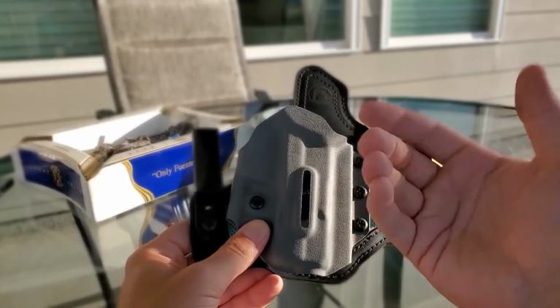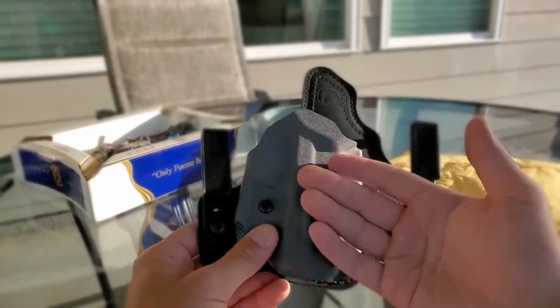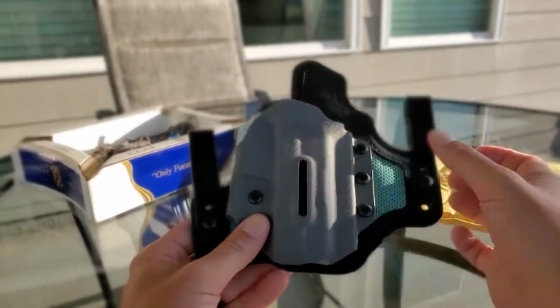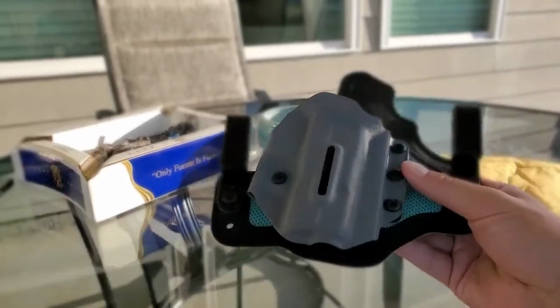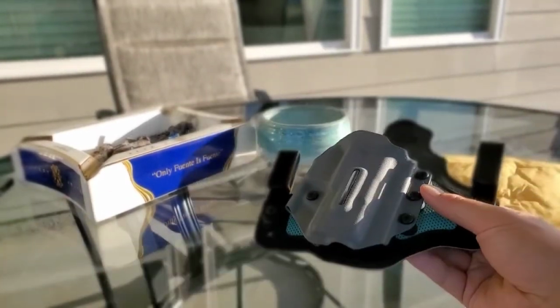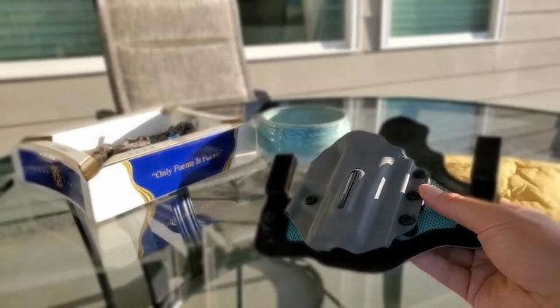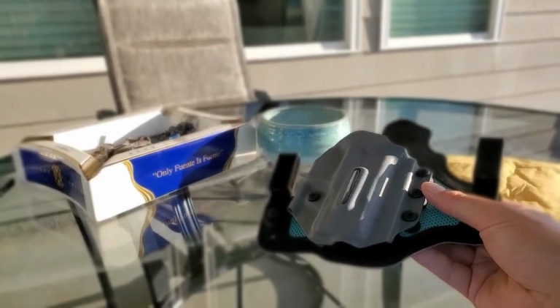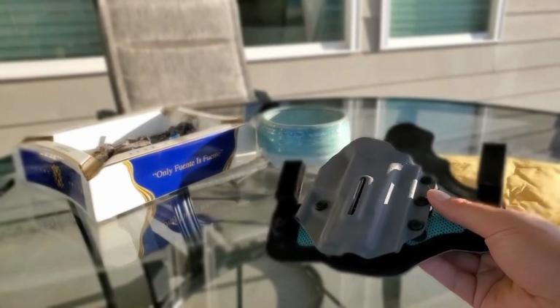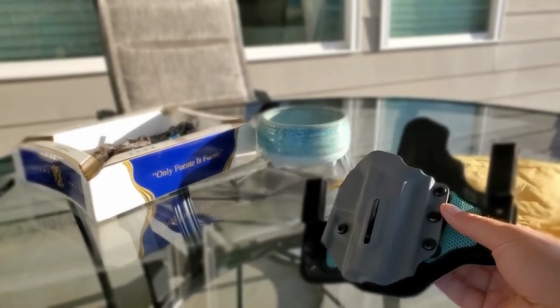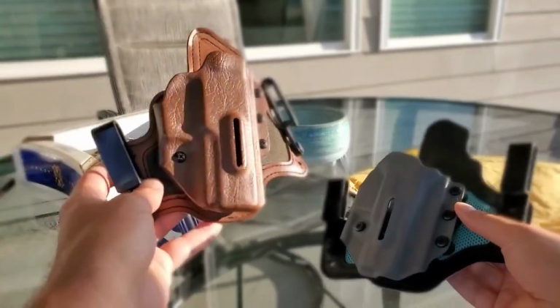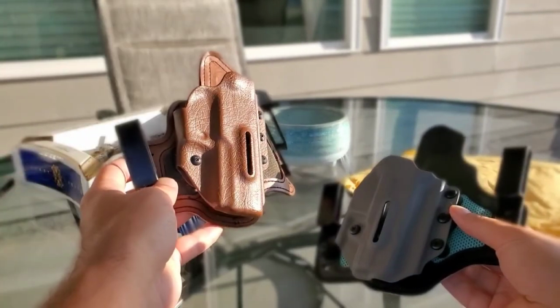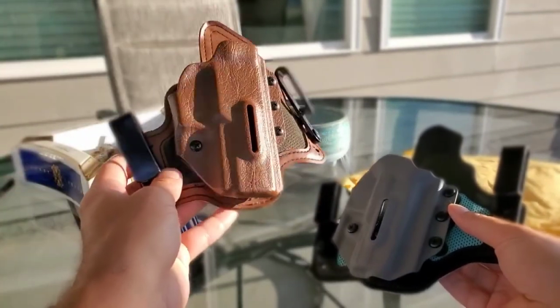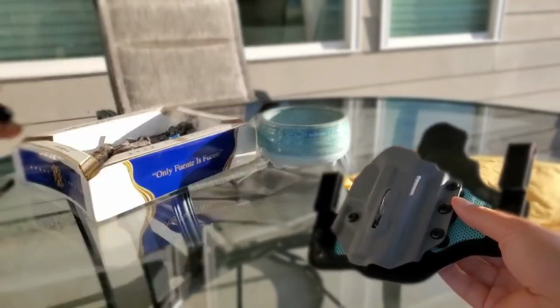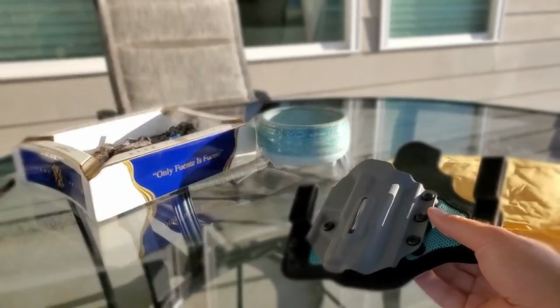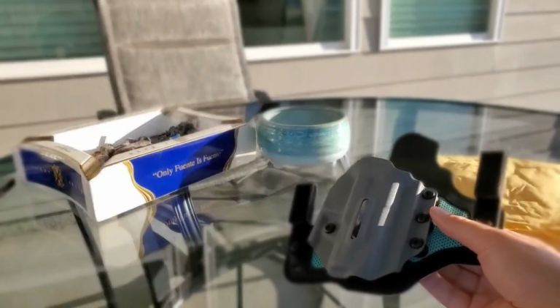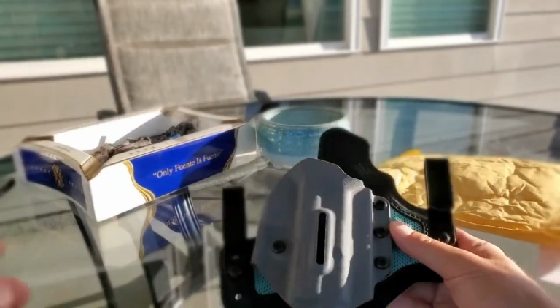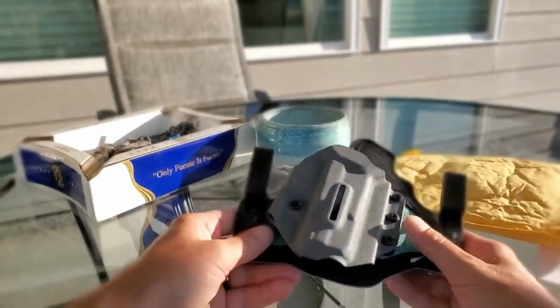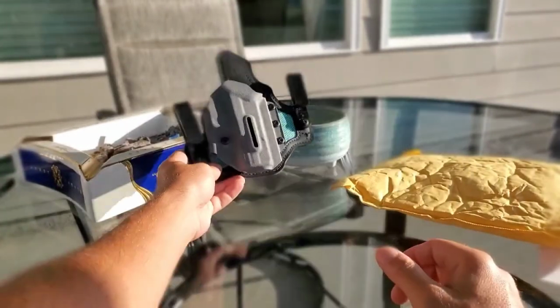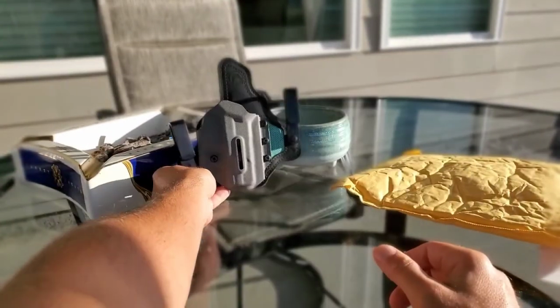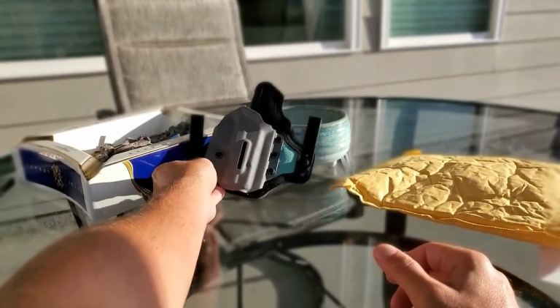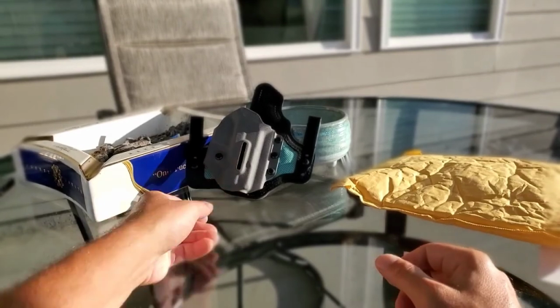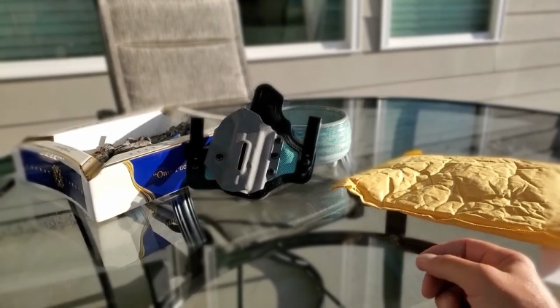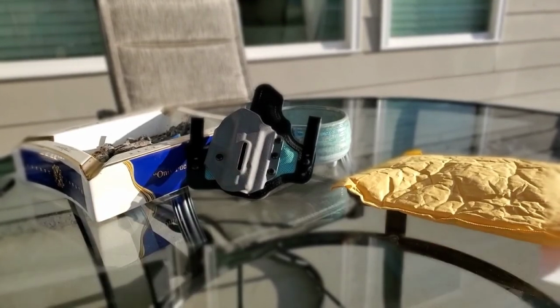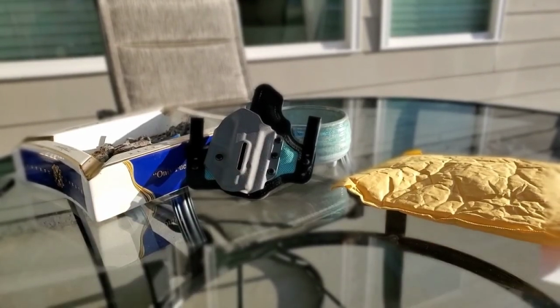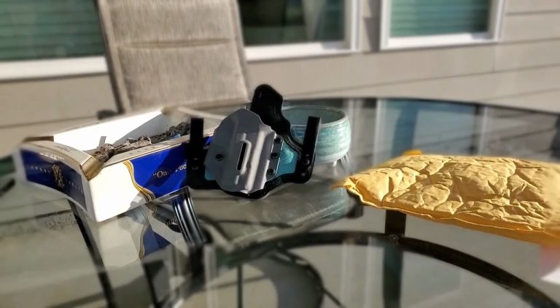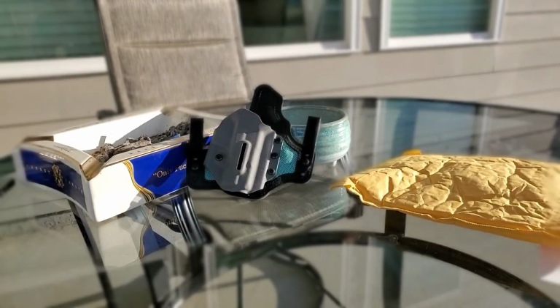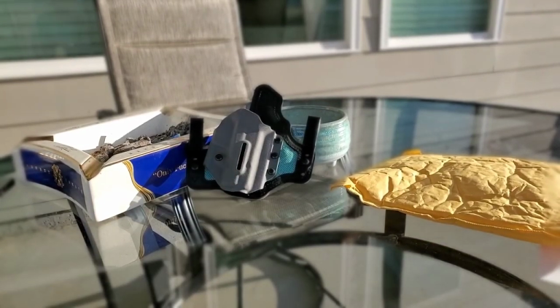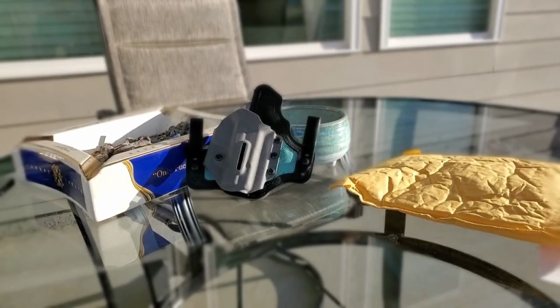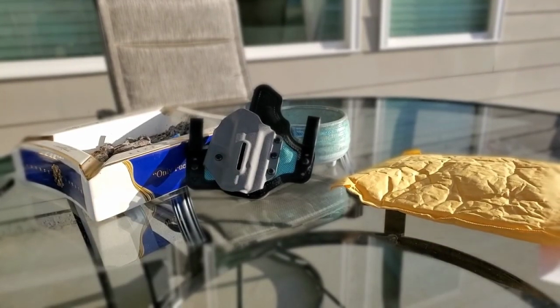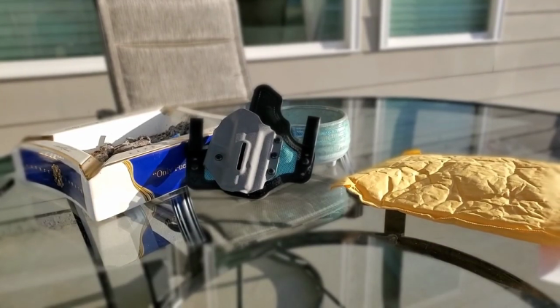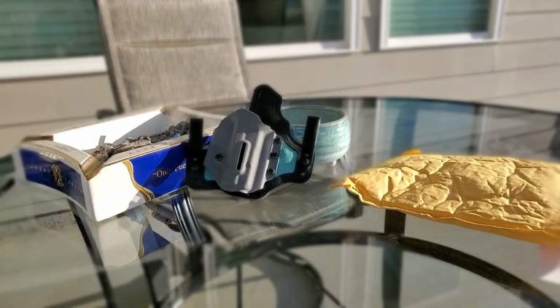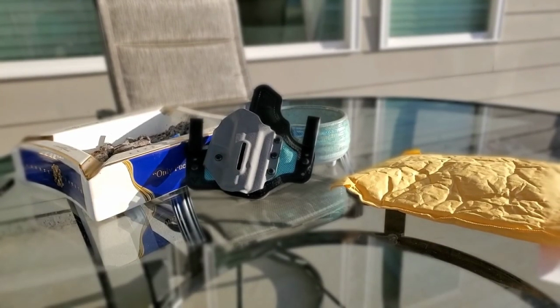That's it guys. If you're looking for a holster, I do highly recommend this one. Obviously I haven't carried this new one yet, but I have carried this style for years. That's it for the unpackaging — until next time, stay safe, God bless America.